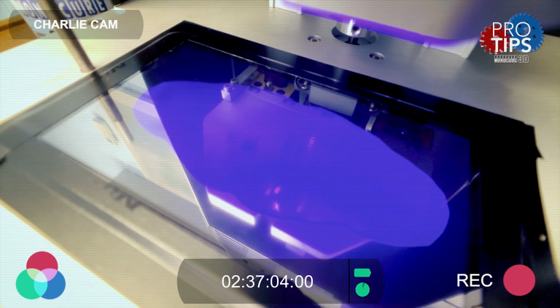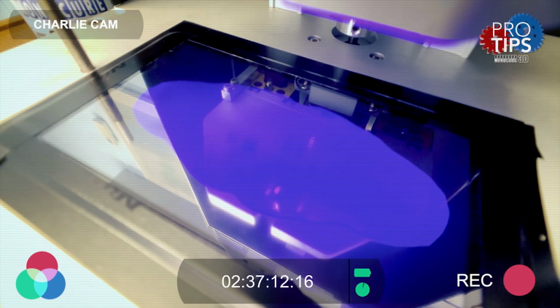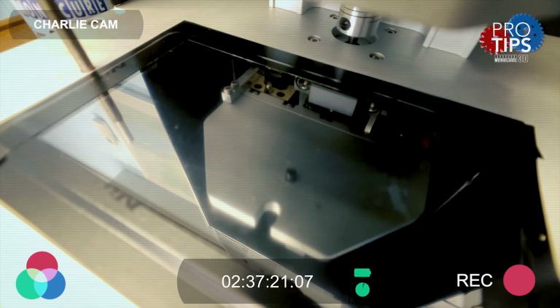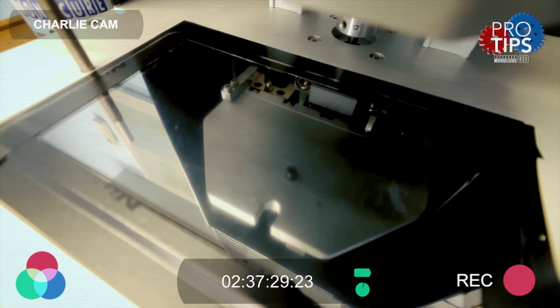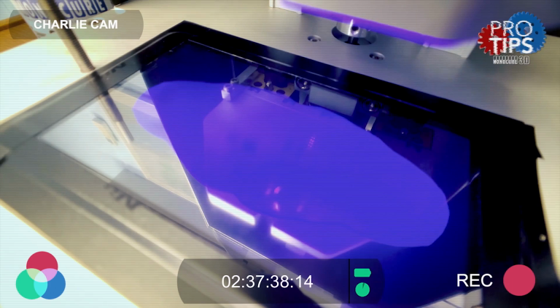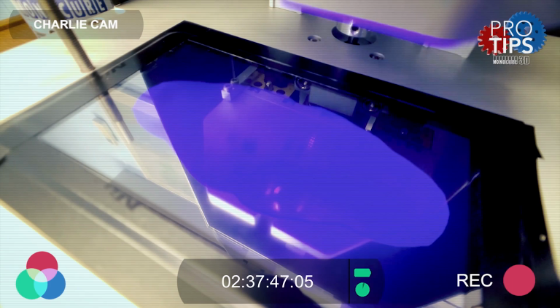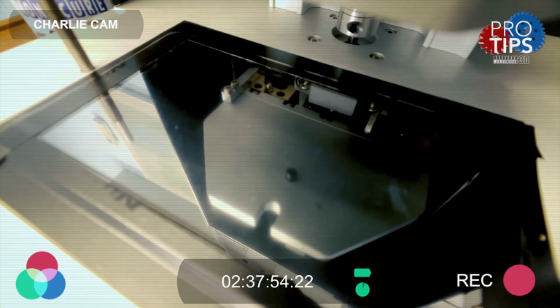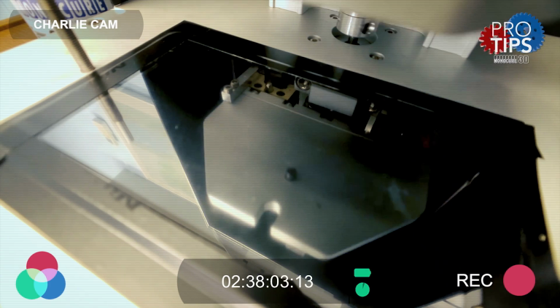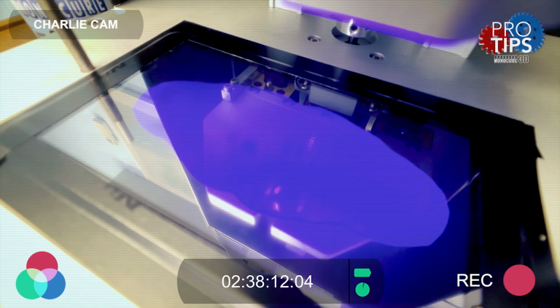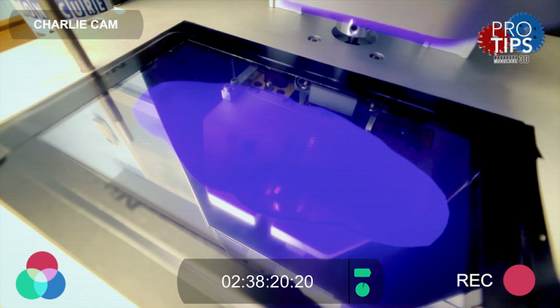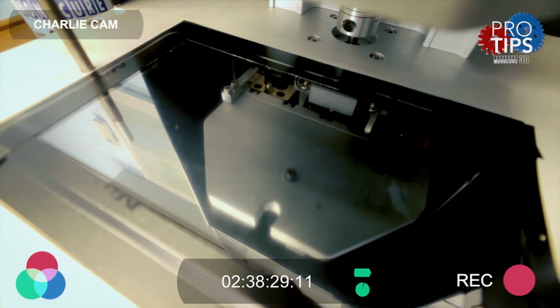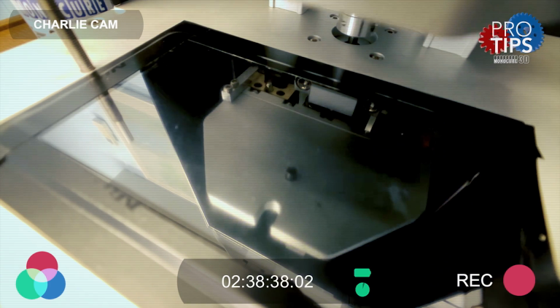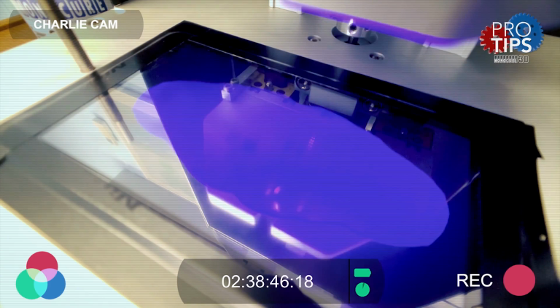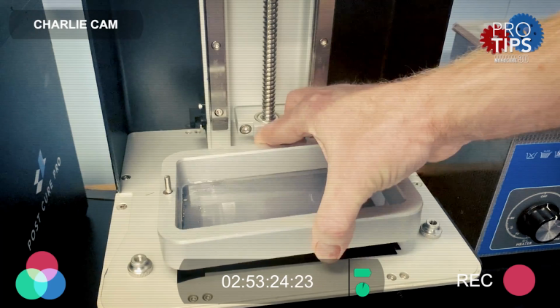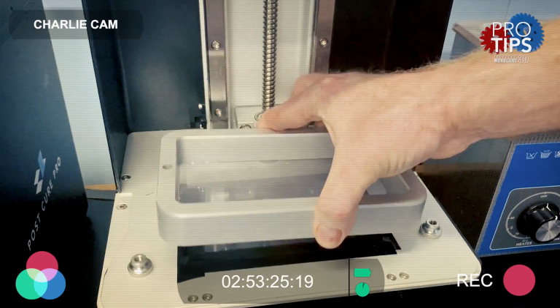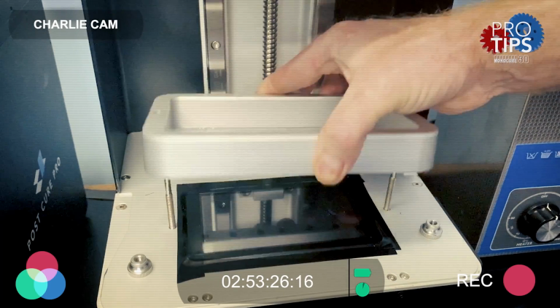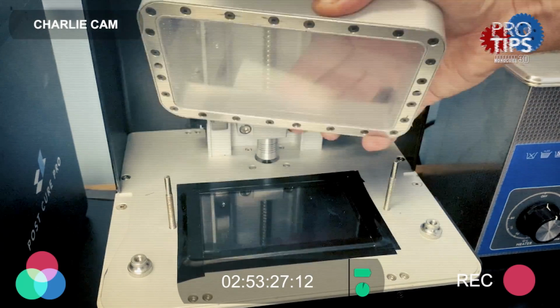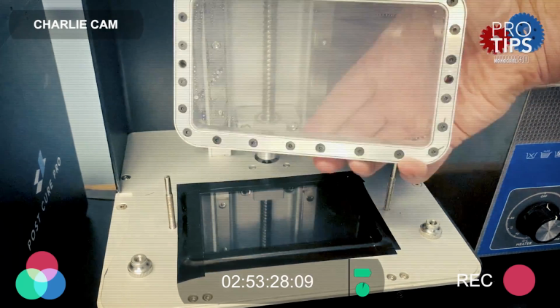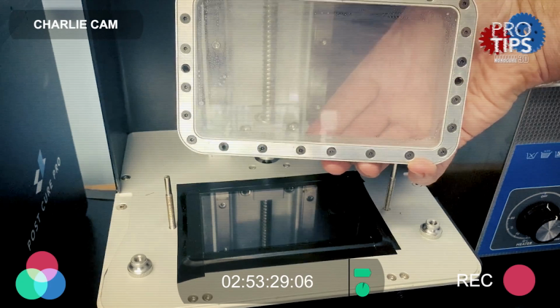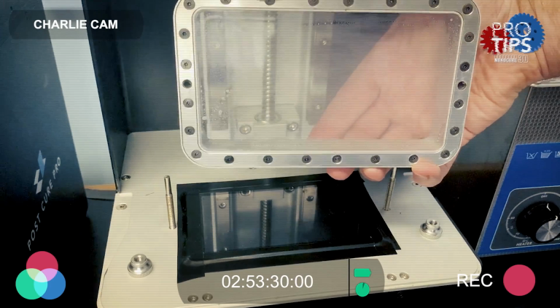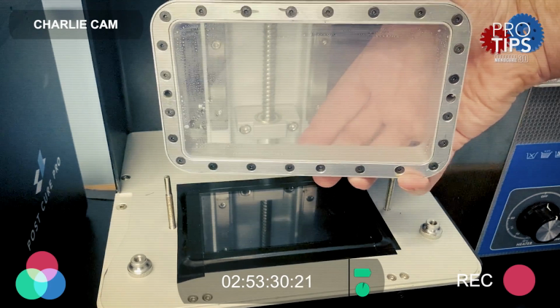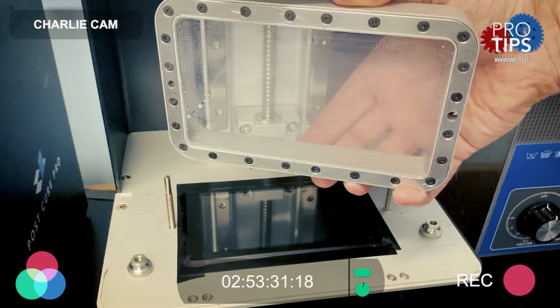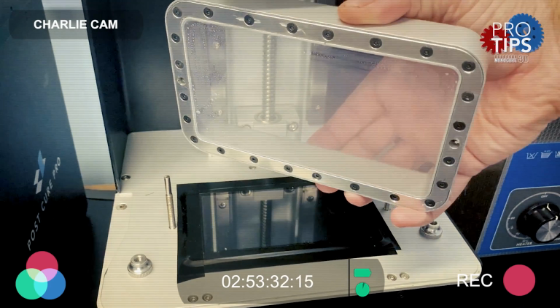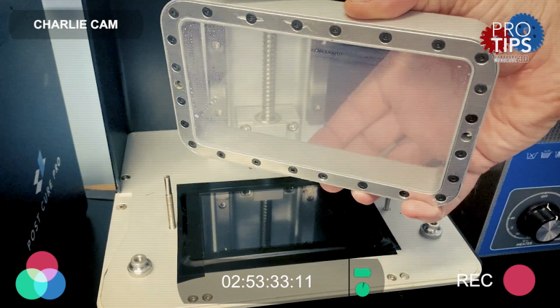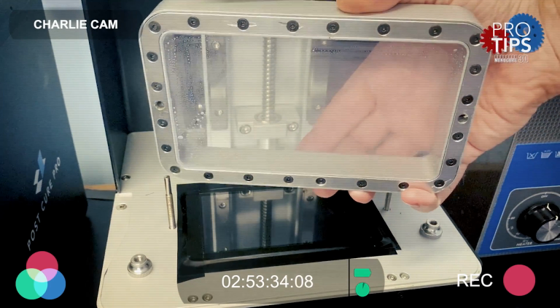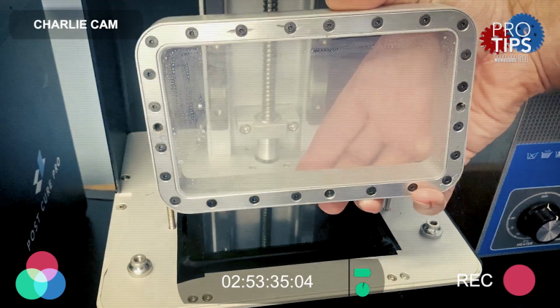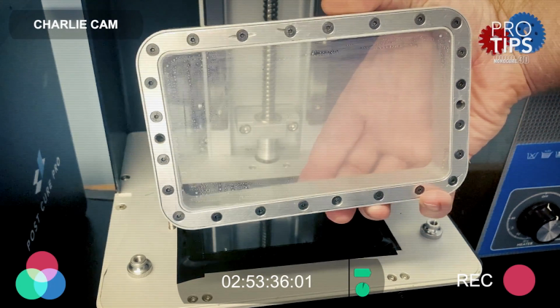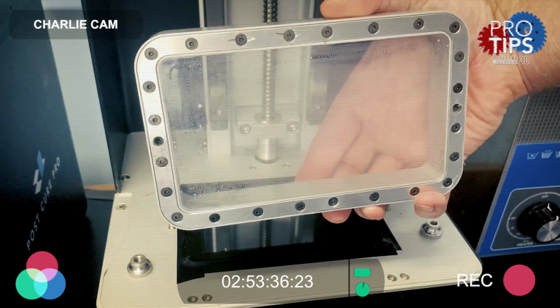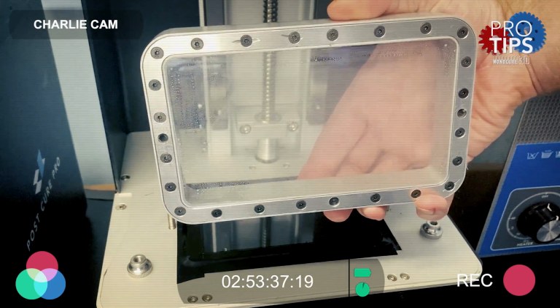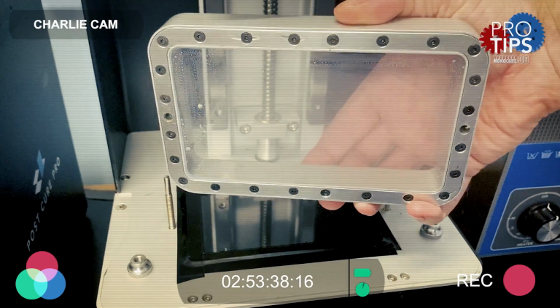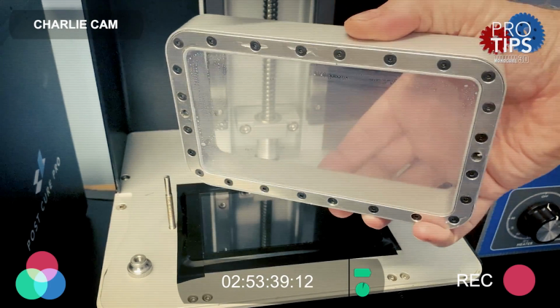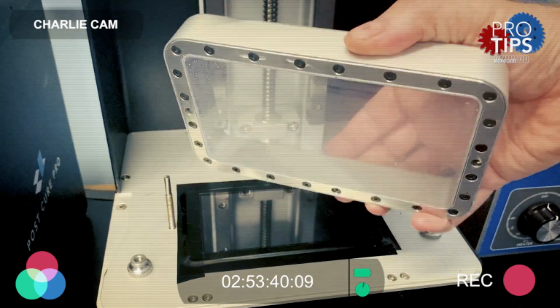The curing resin can reach temperatures up to 70 degrees Celsius, and after a number of prints you might notice the FEP starting to look cloudy. This can restrict the UV light and adversely affect the curing of each layer.